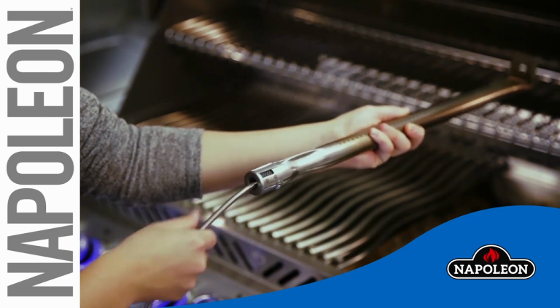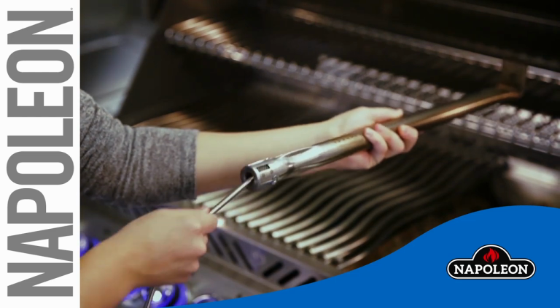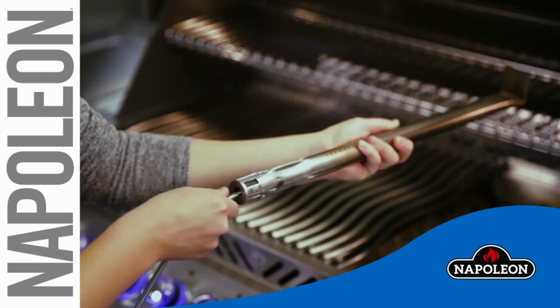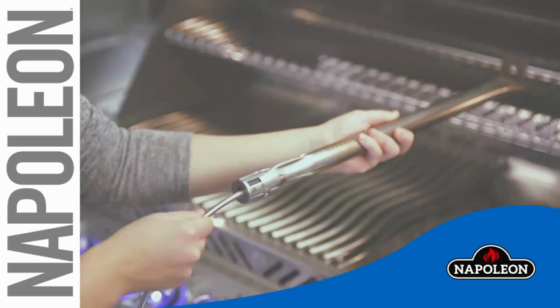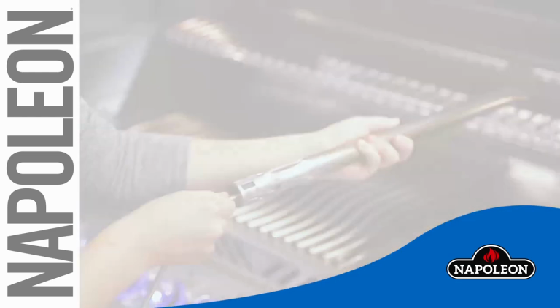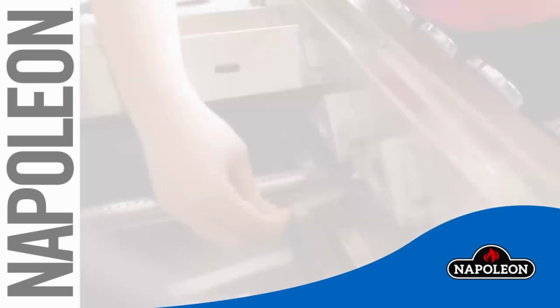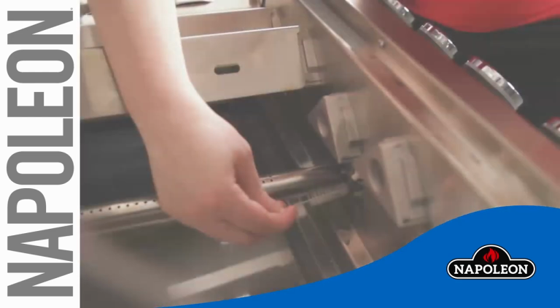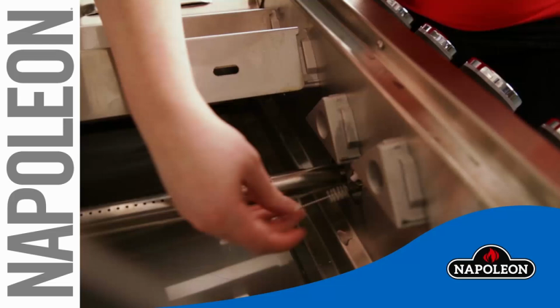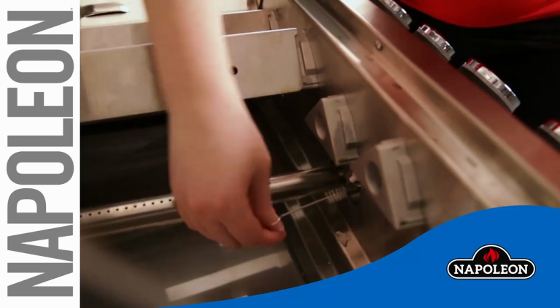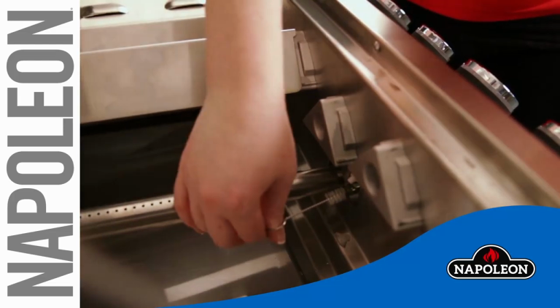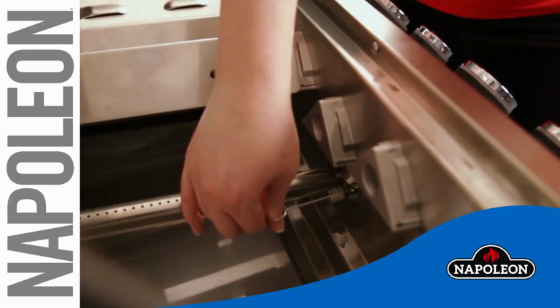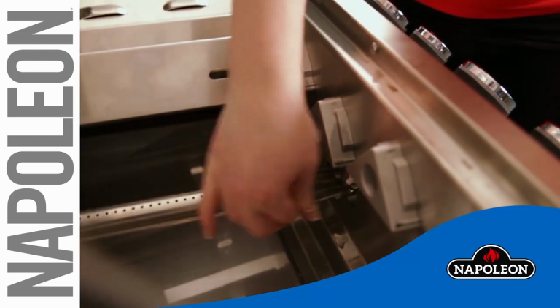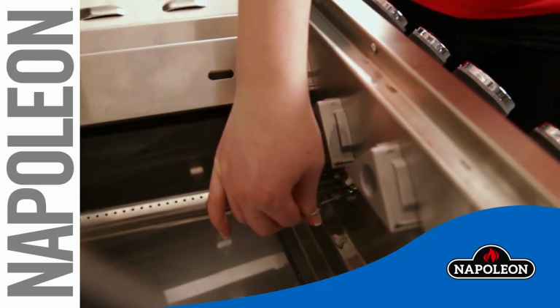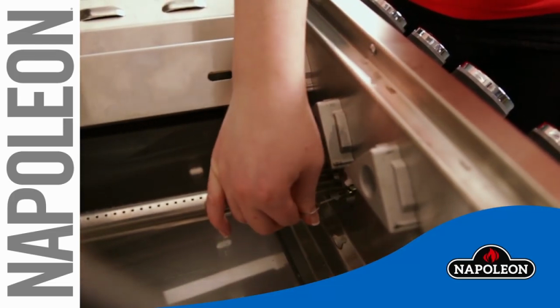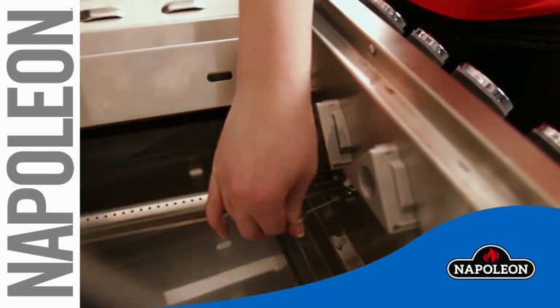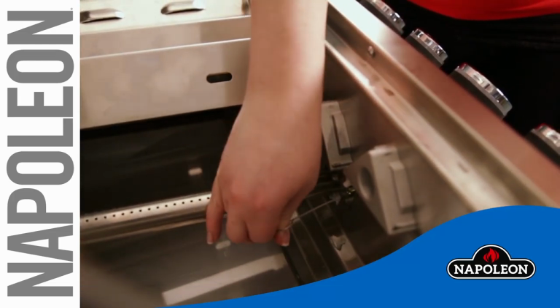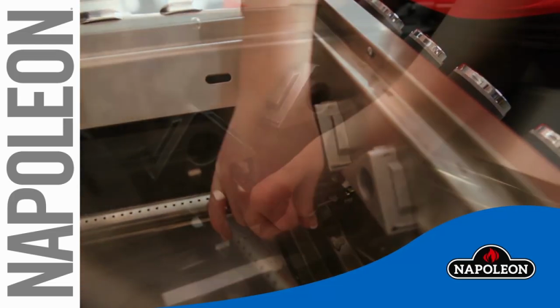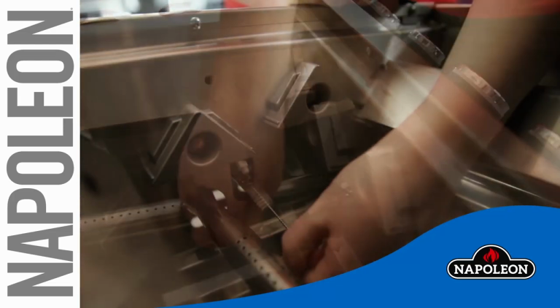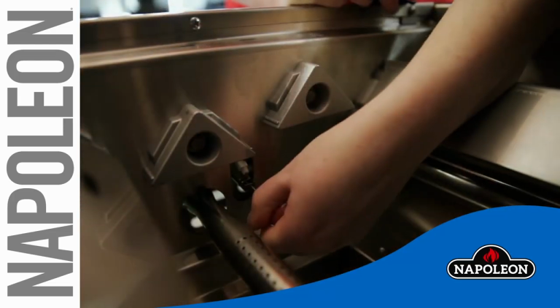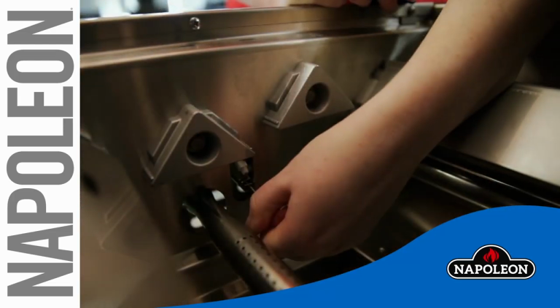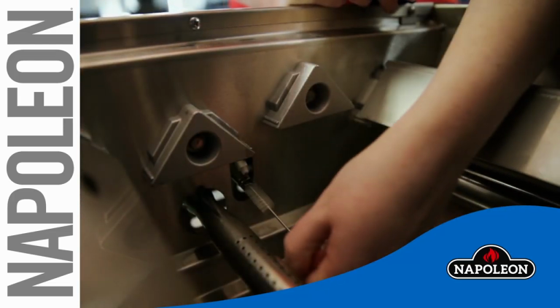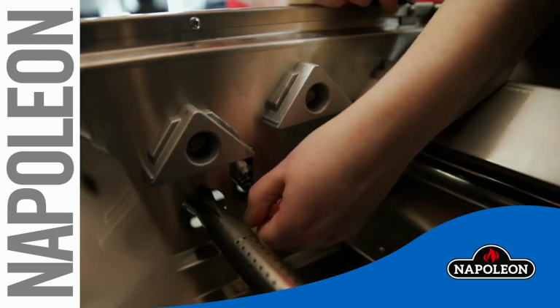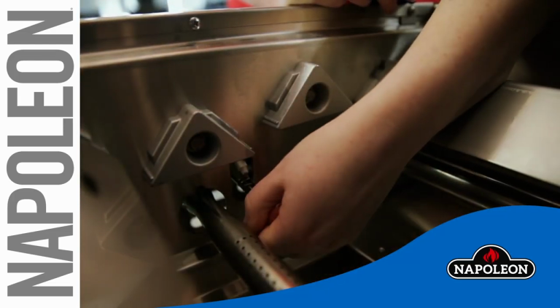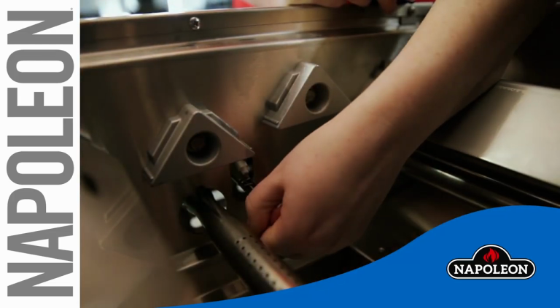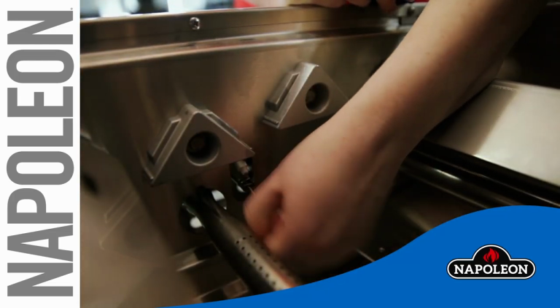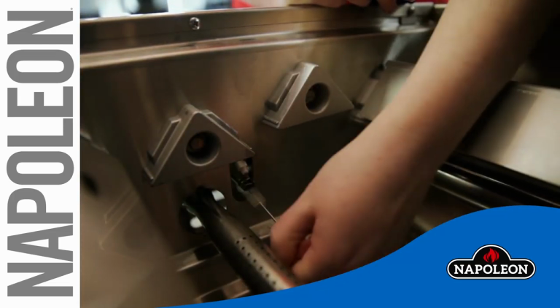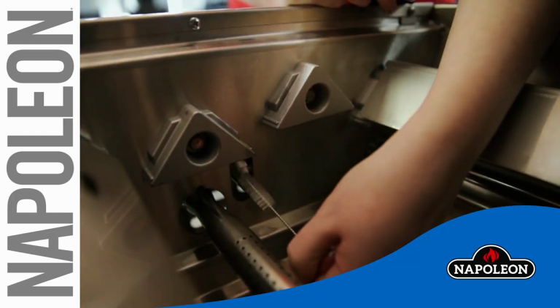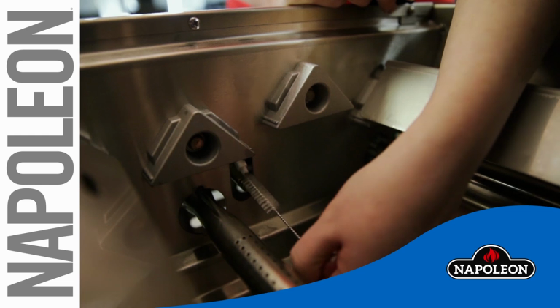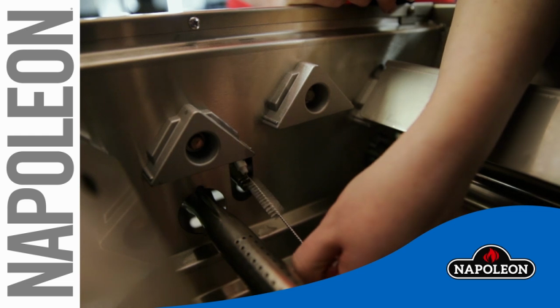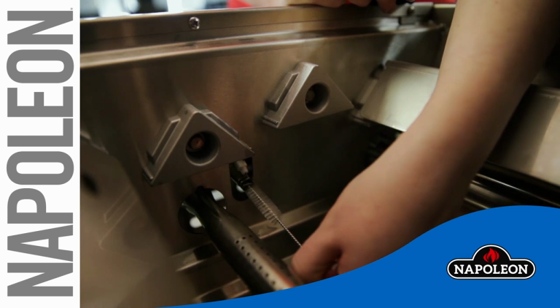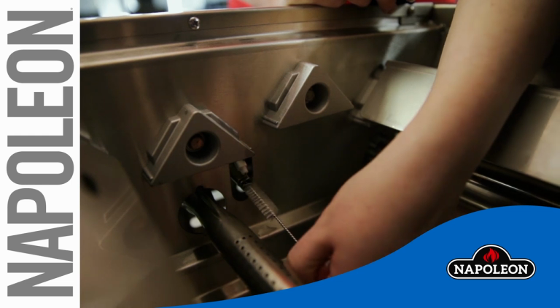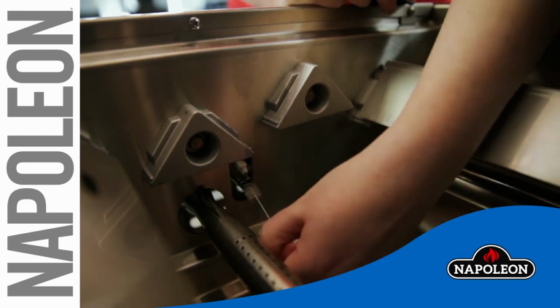In addition to cleaning the burners, cleaning the jet fire ignition system will help ensure proper startup. Use the brush supplied with the grill to clean any debris.